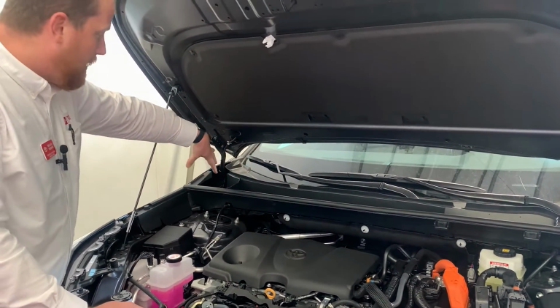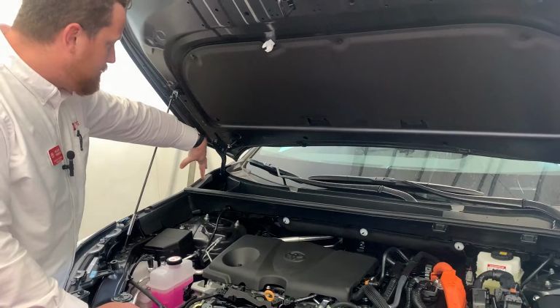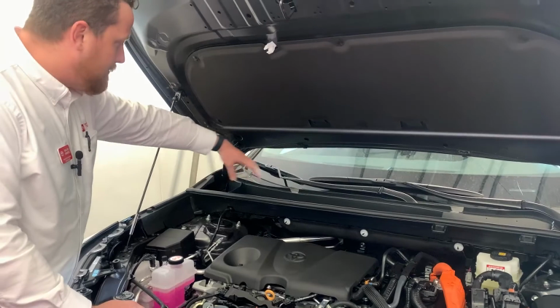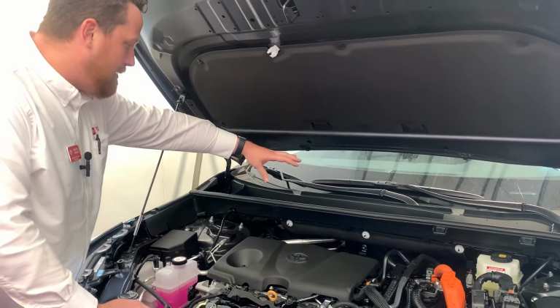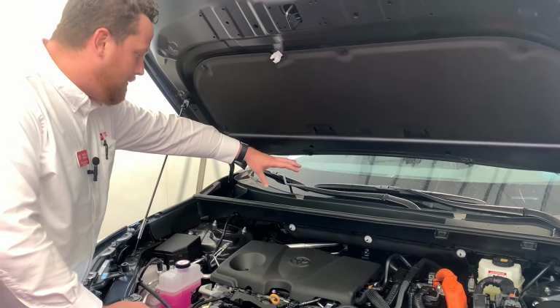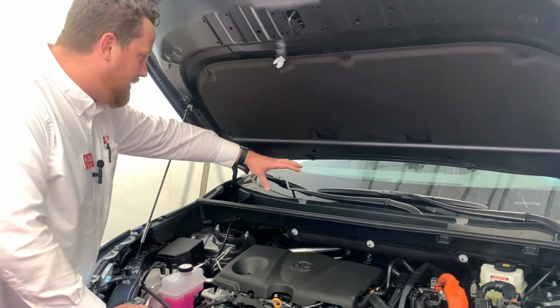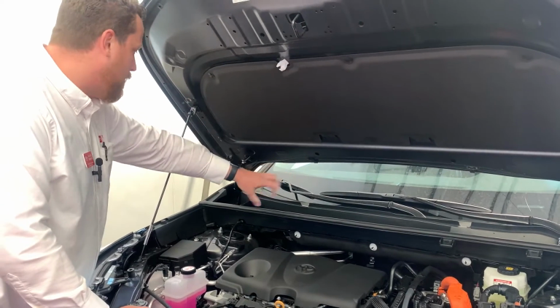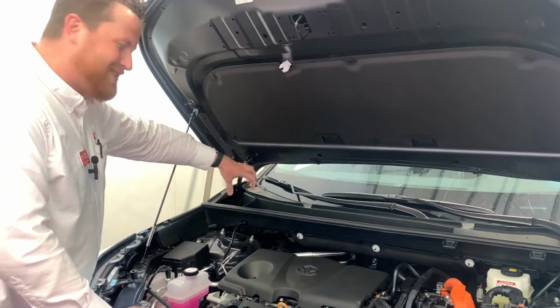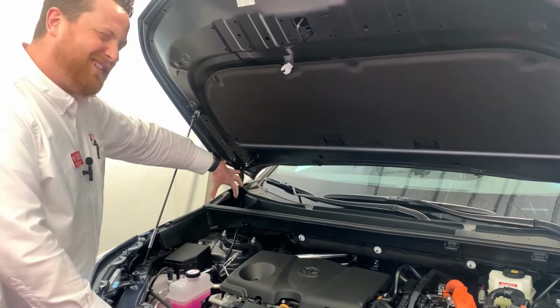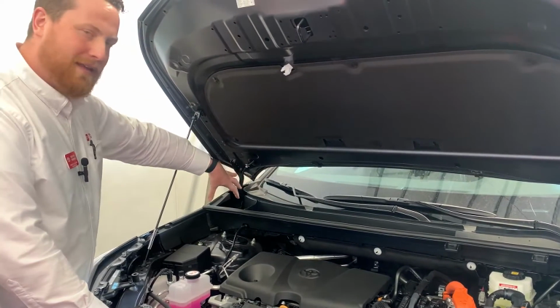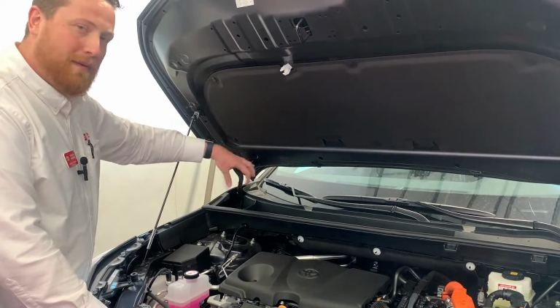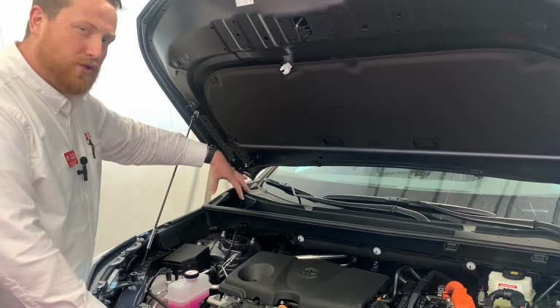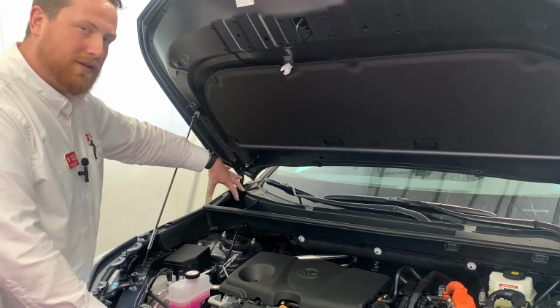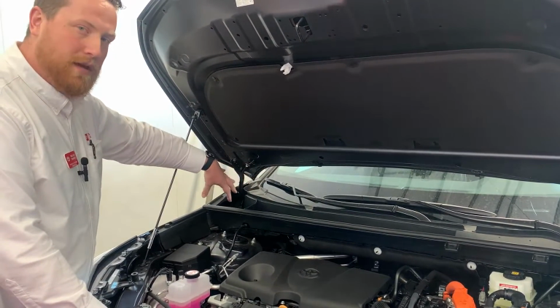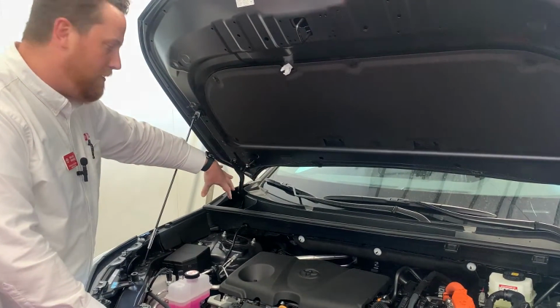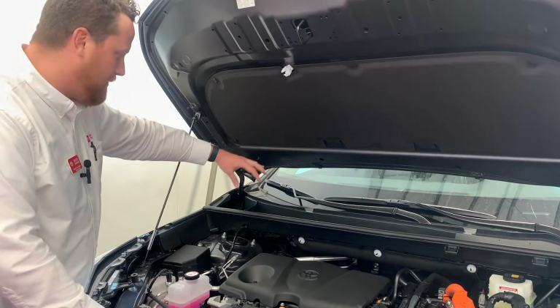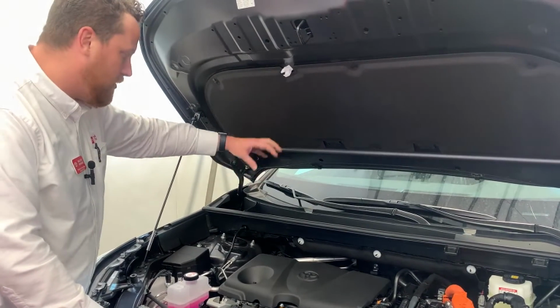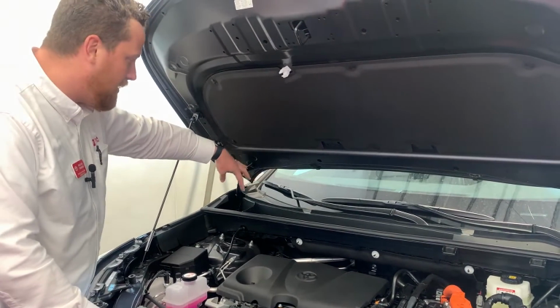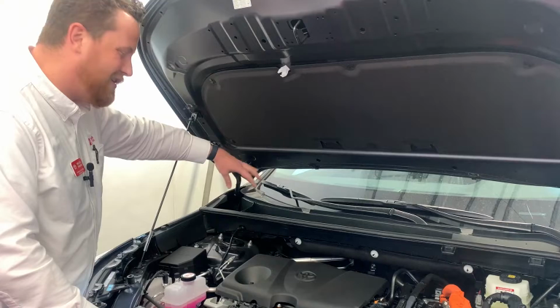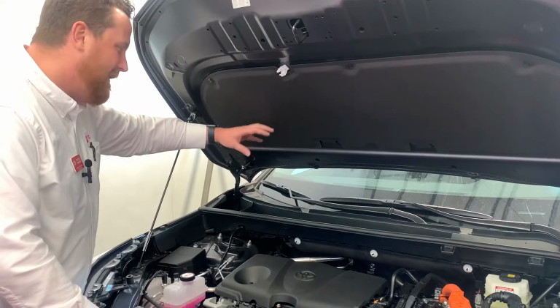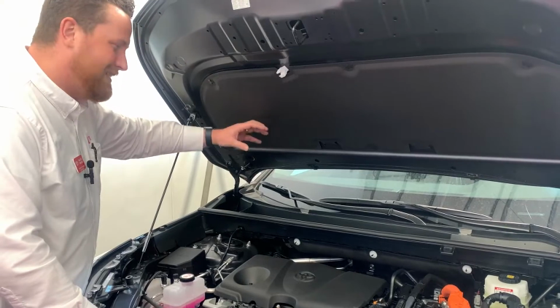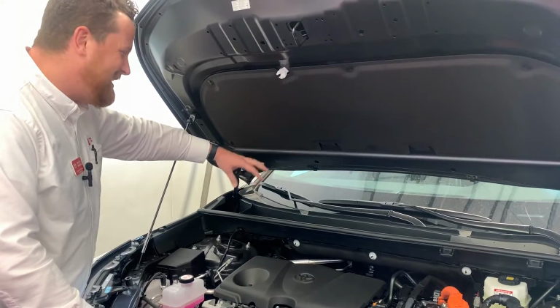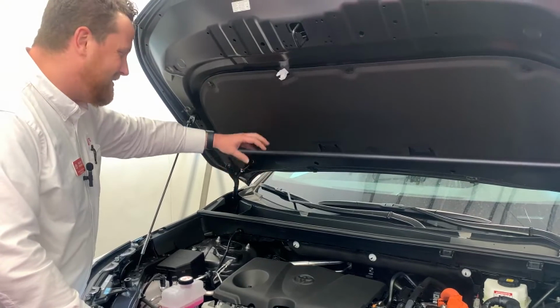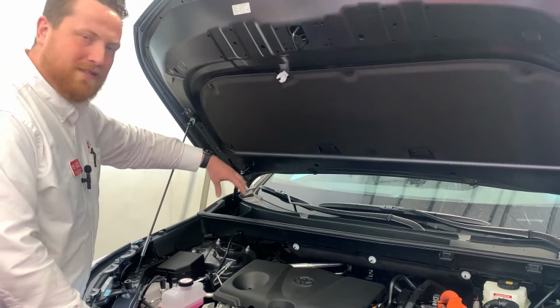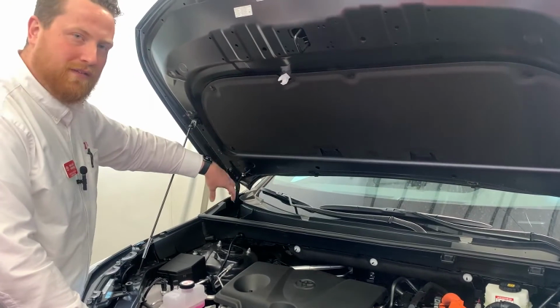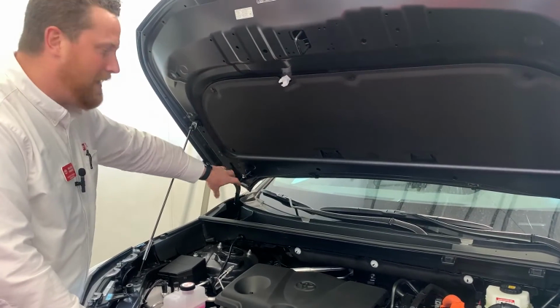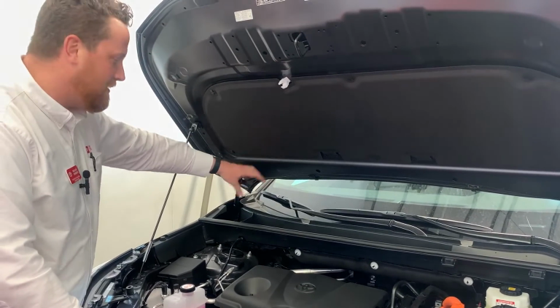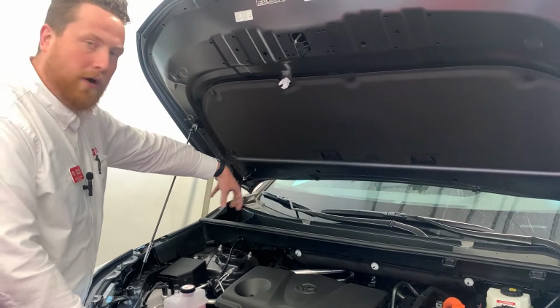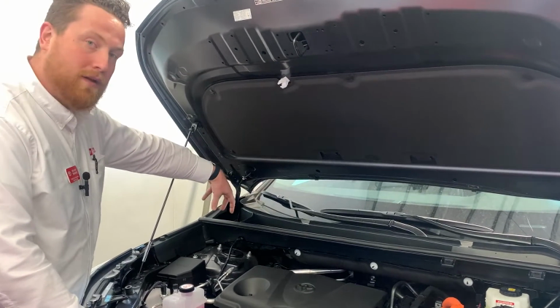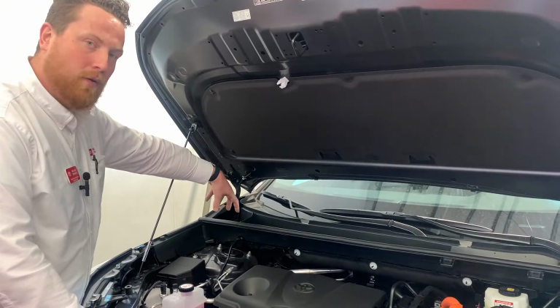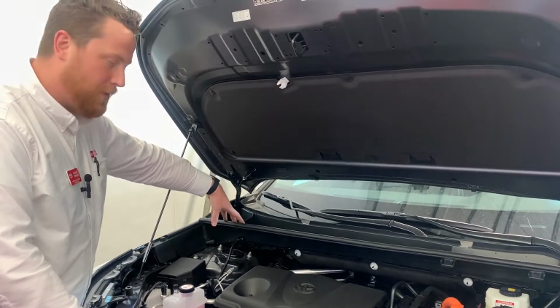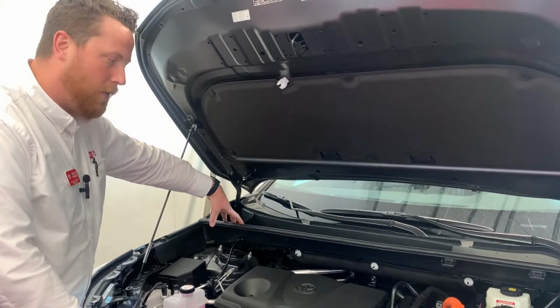It'll also help to keep out any kind of rodents and things like that that might be attracted to the area with the accumulation of seeds and nuts and things like that that tend to fall down into the wiper cowl.